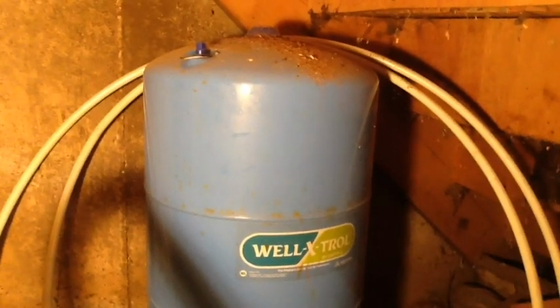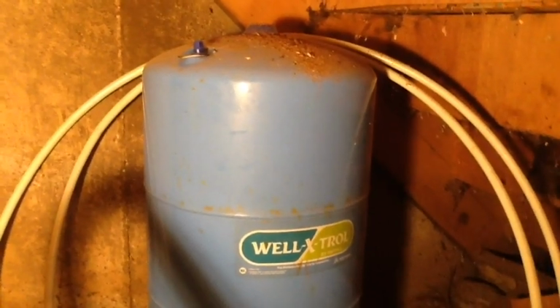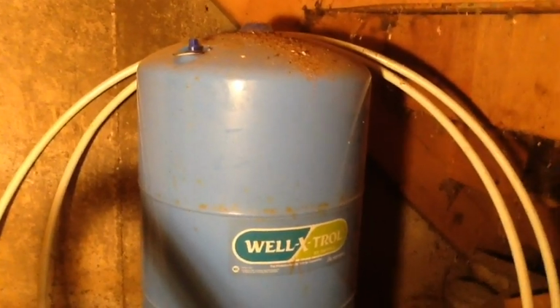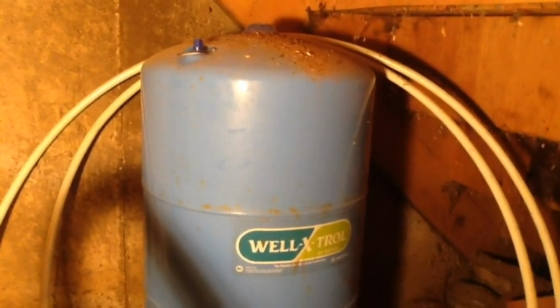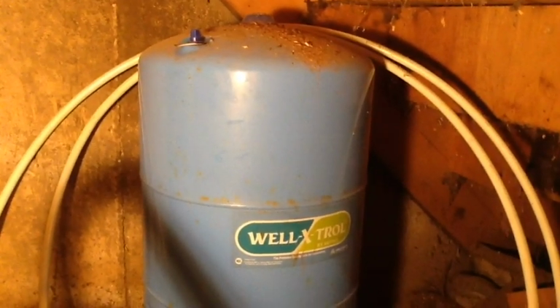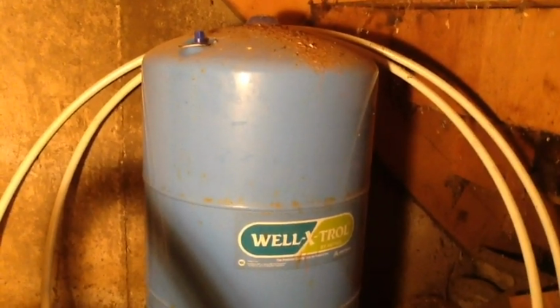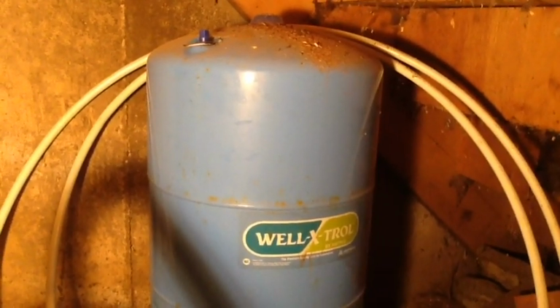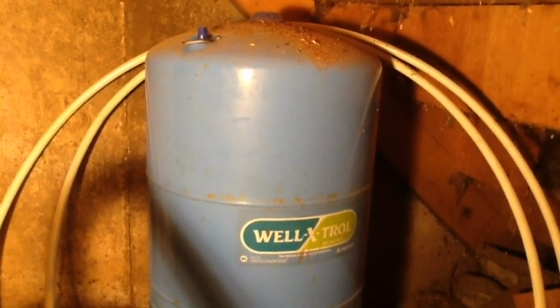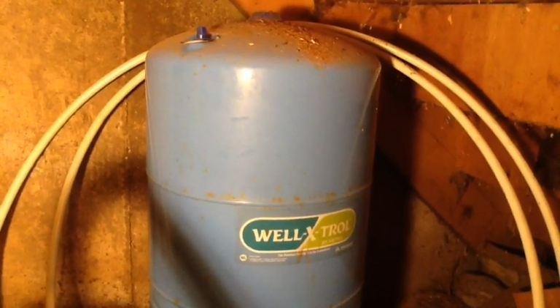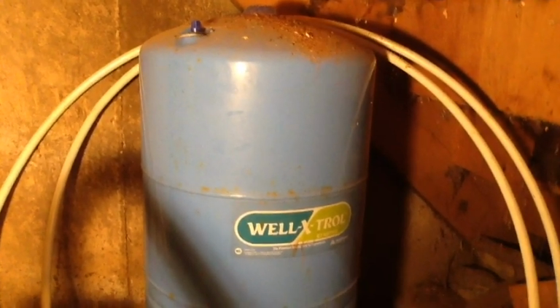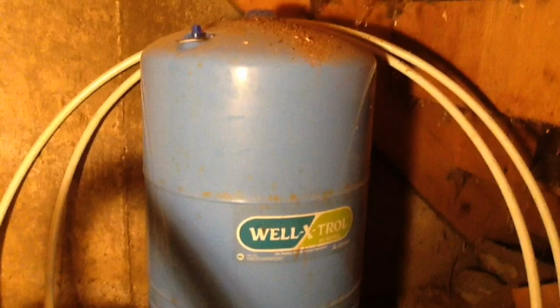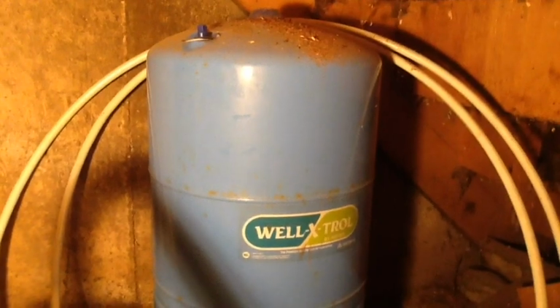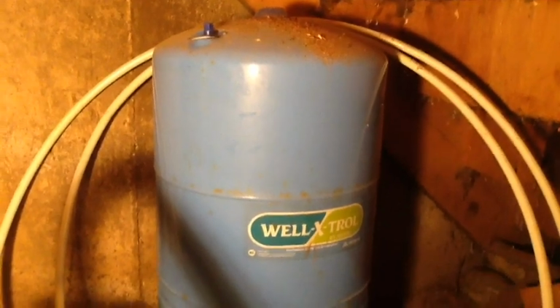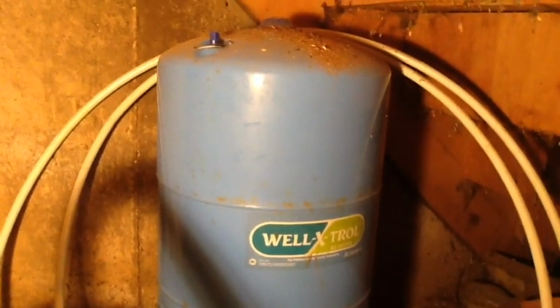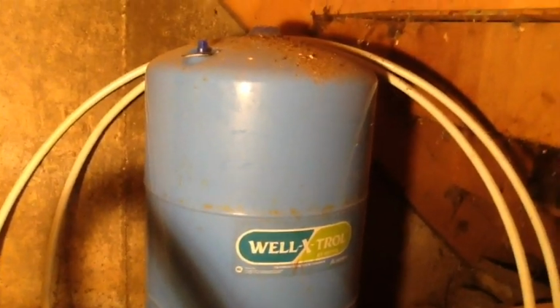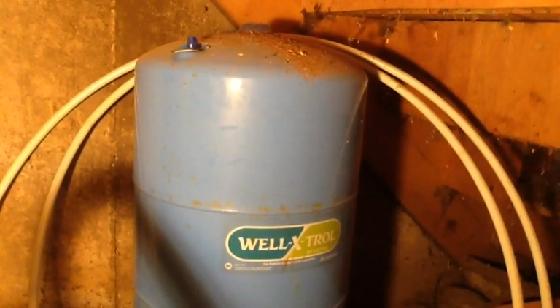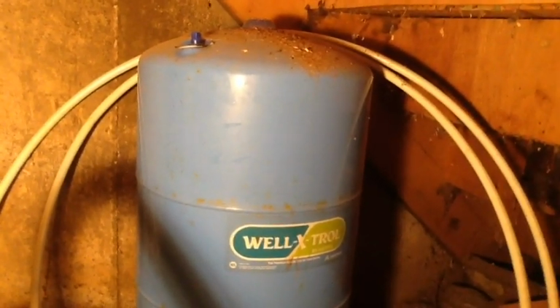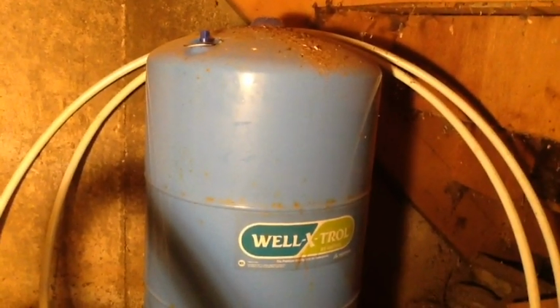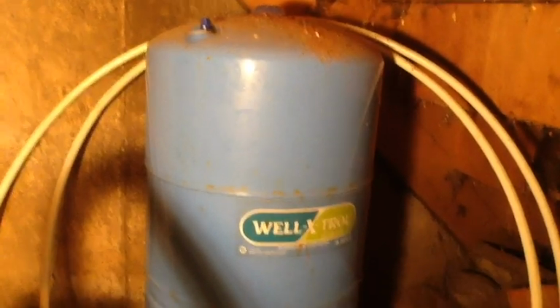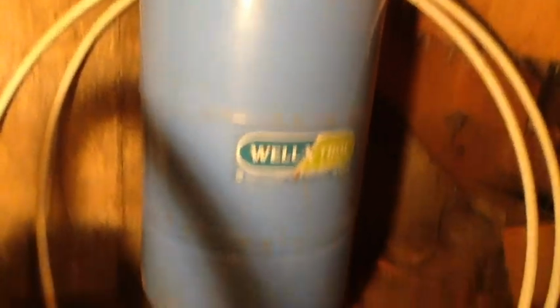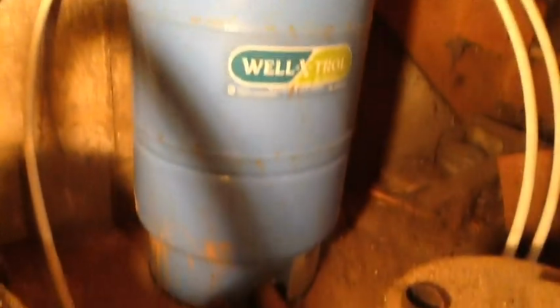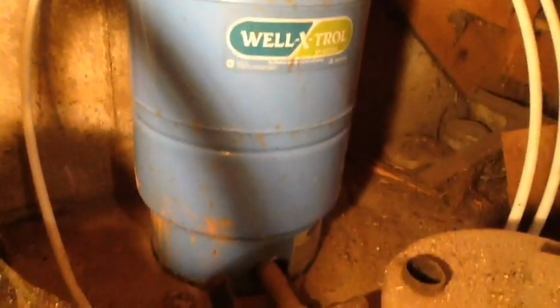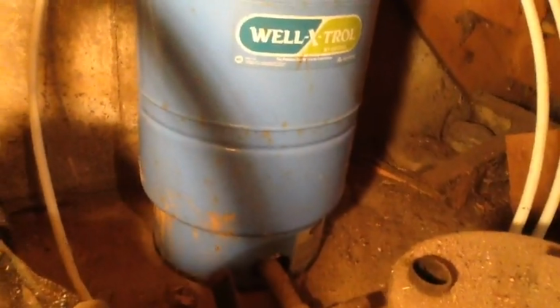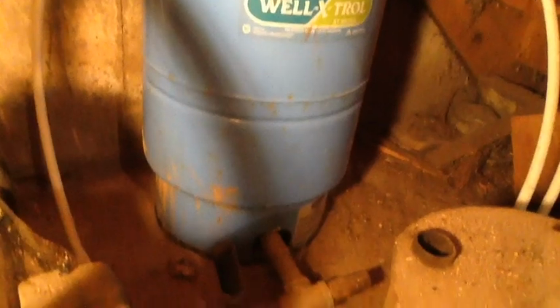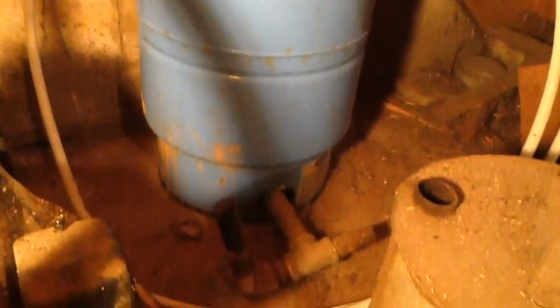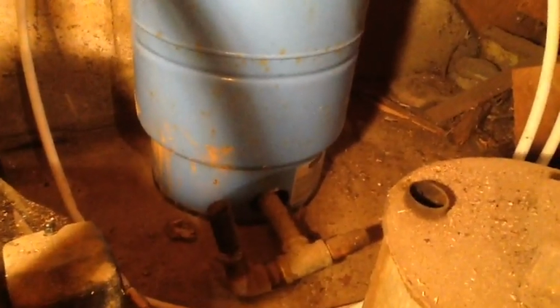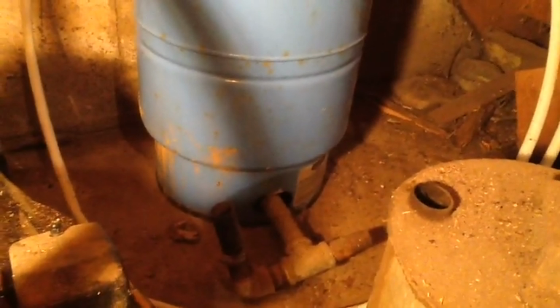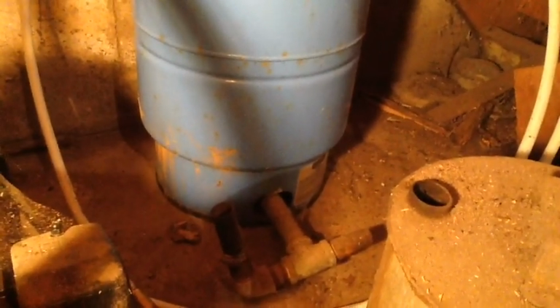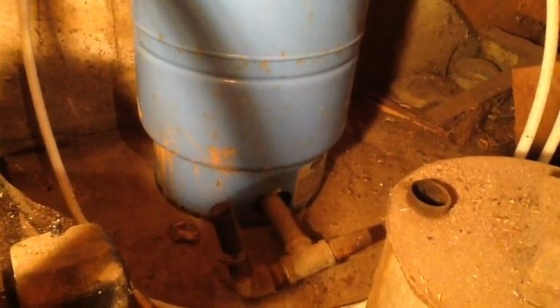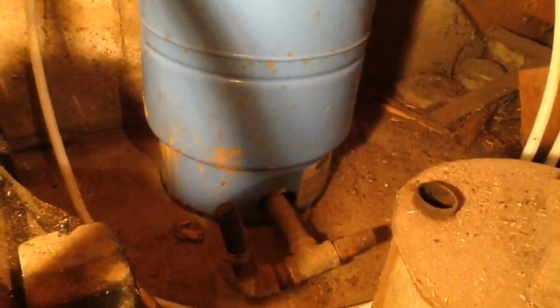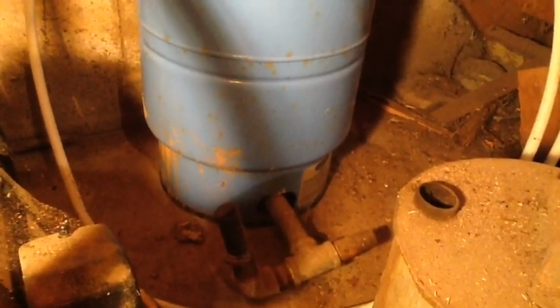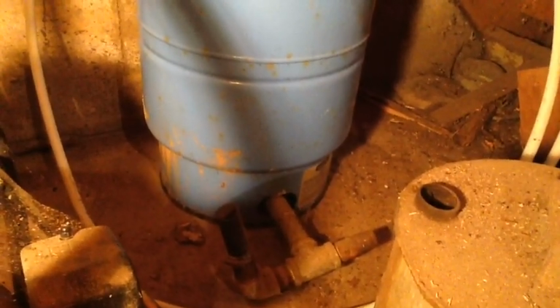This newer one has an inner airbag — just a rubber sack that you fill with air. It exerts pressure on the water at the bottom and pushes water out through your pipes.